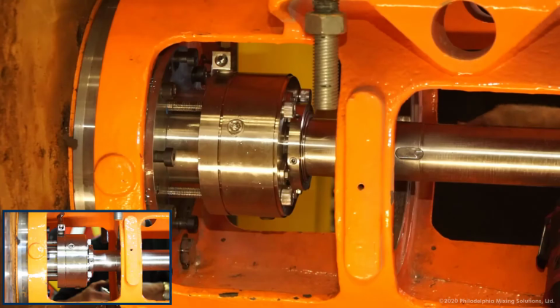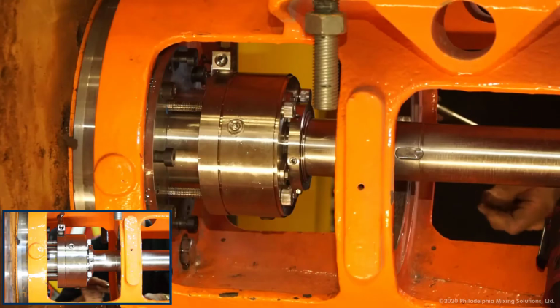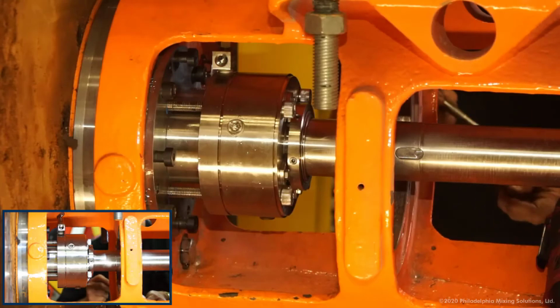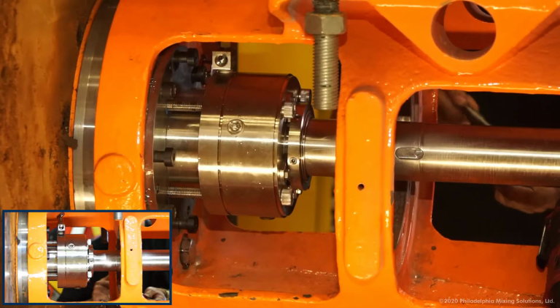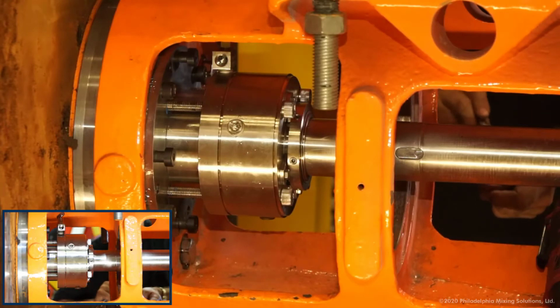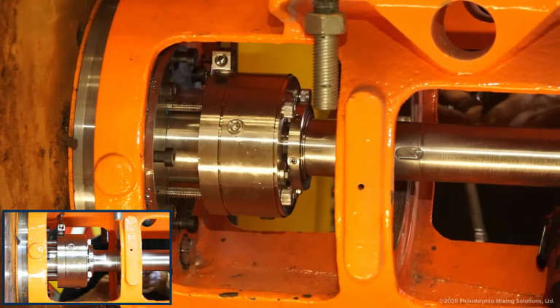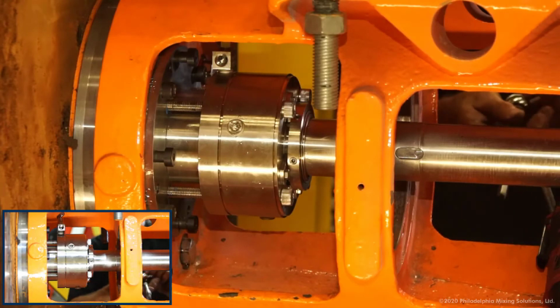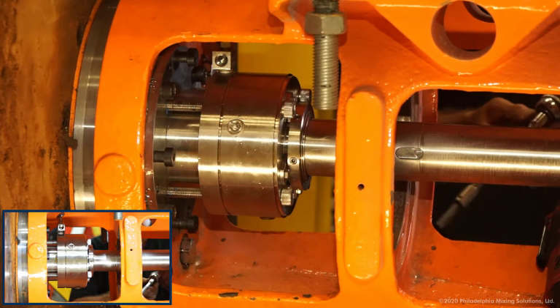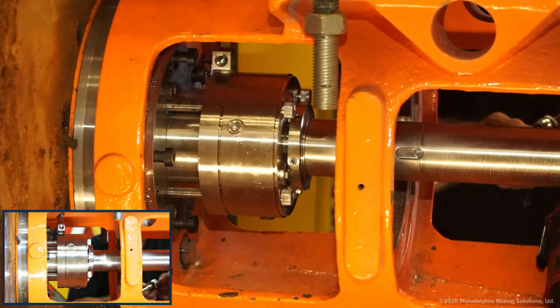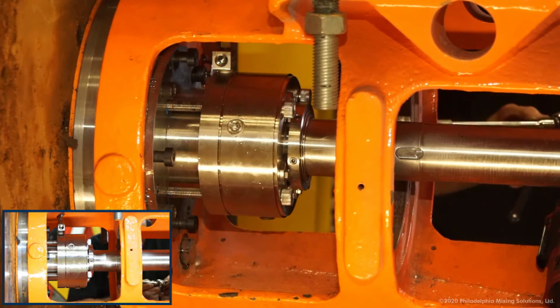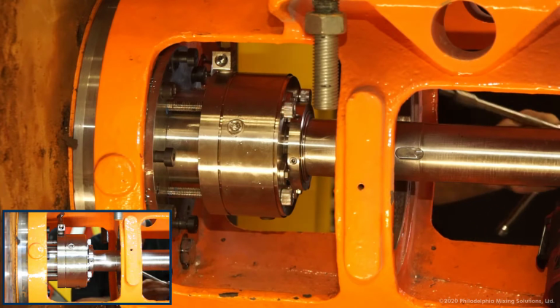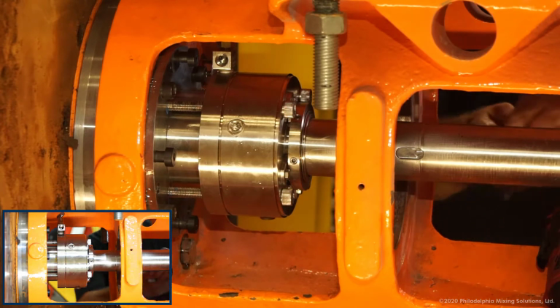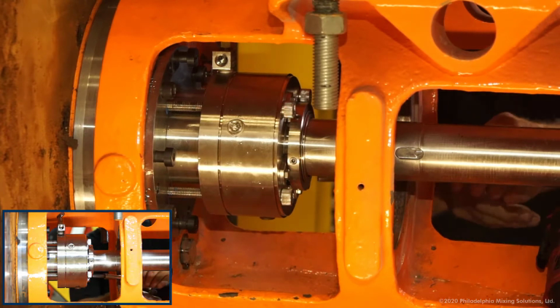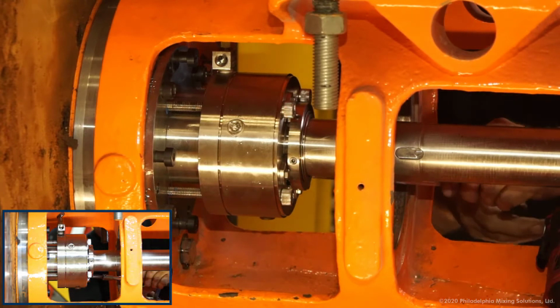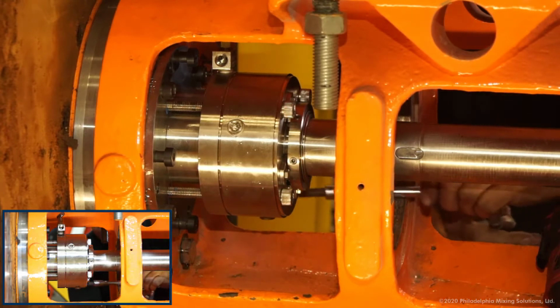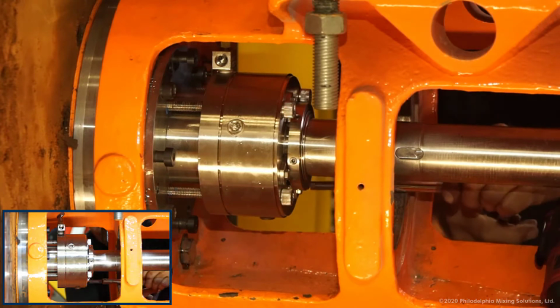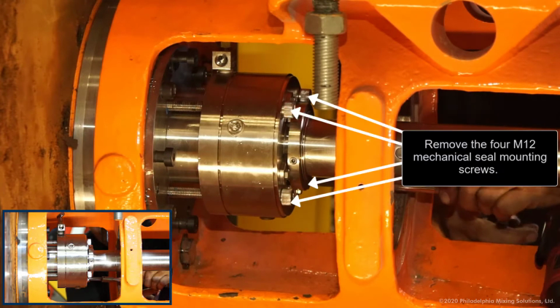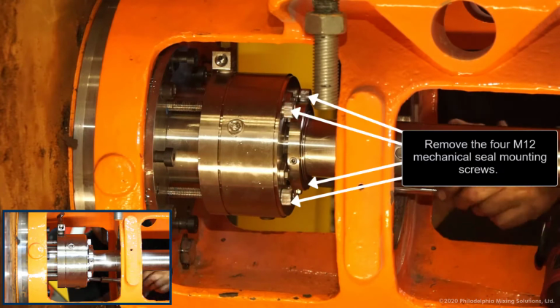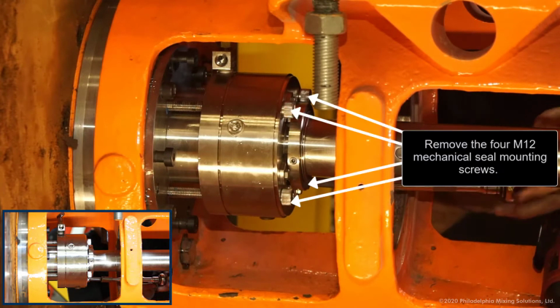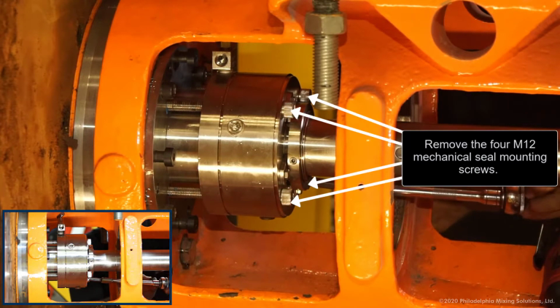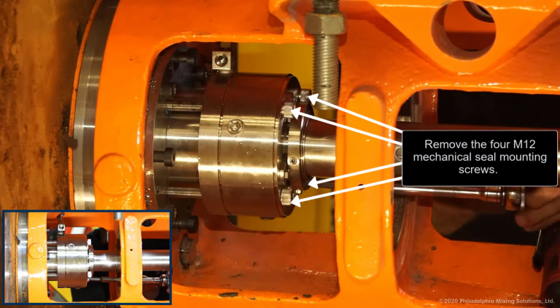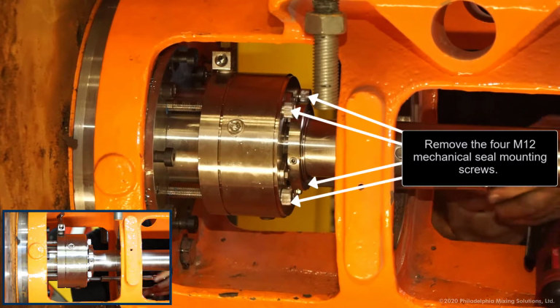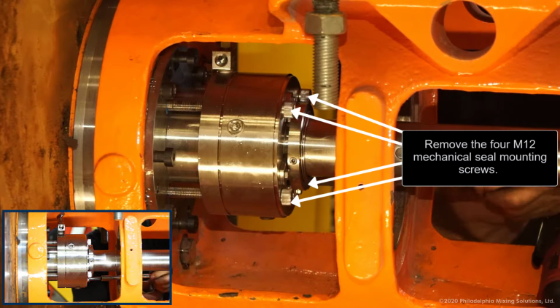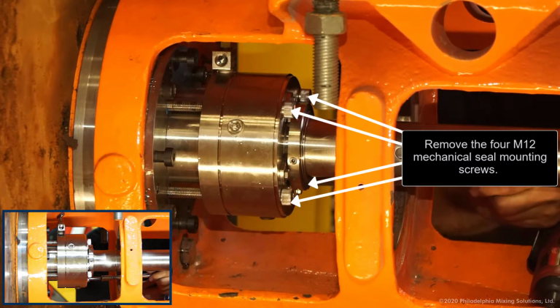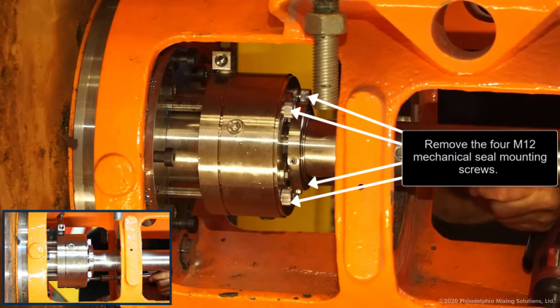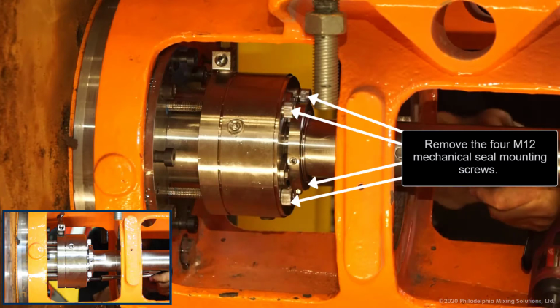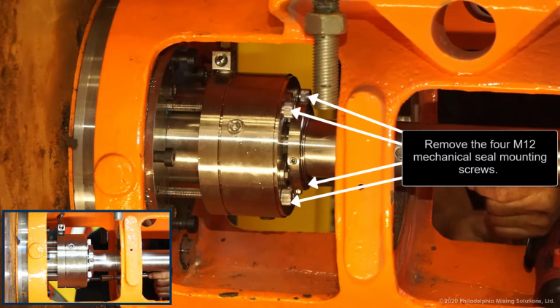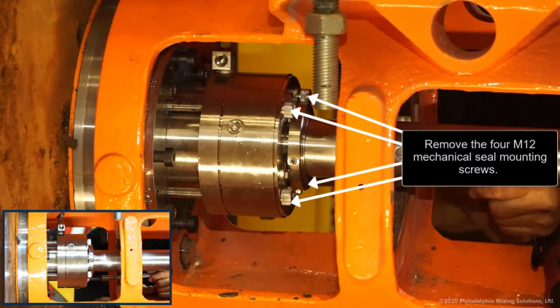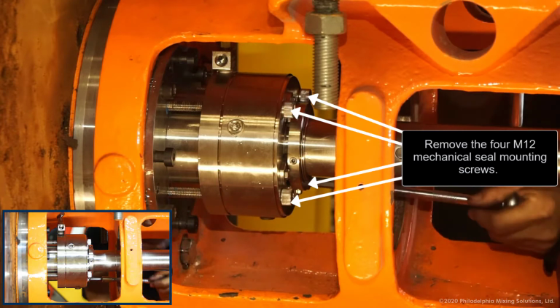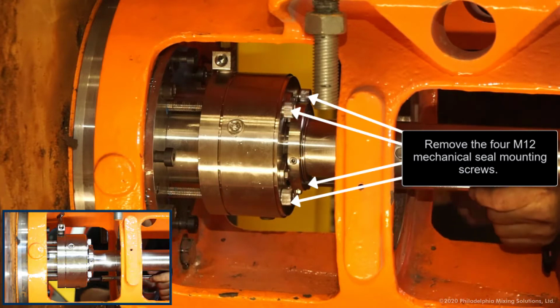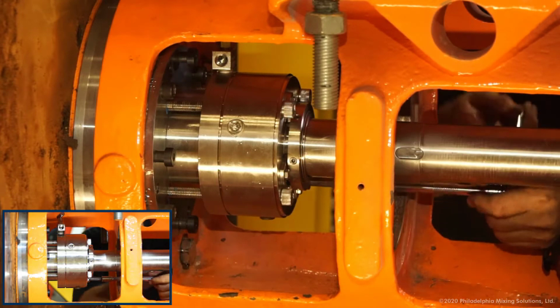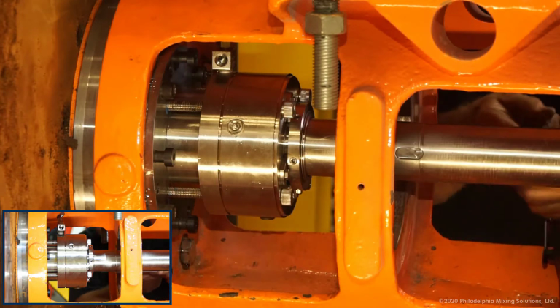Verify the mechanical seal rotor setting features are properly engaged. Remove the four M12 mechanical seal mounting screws.